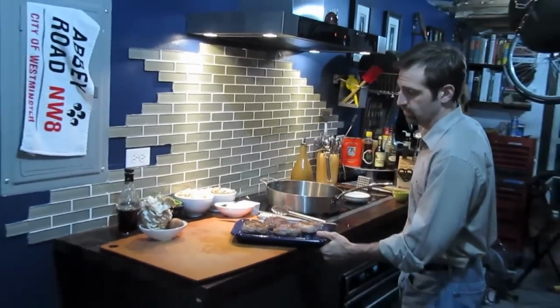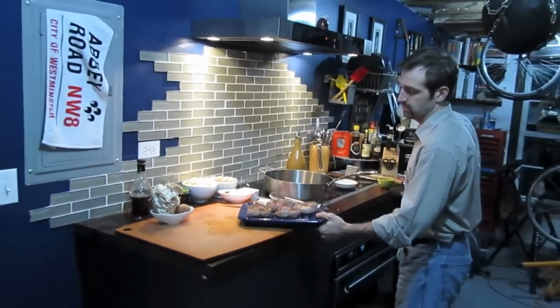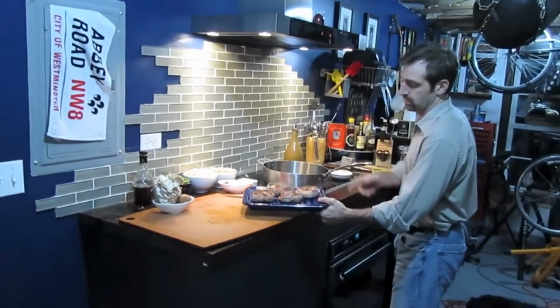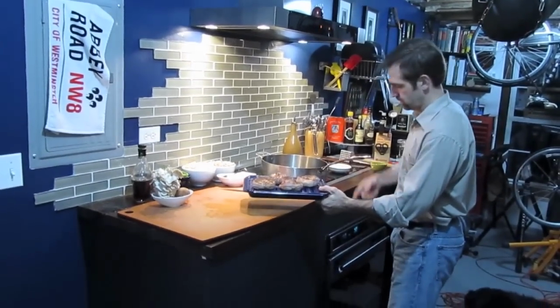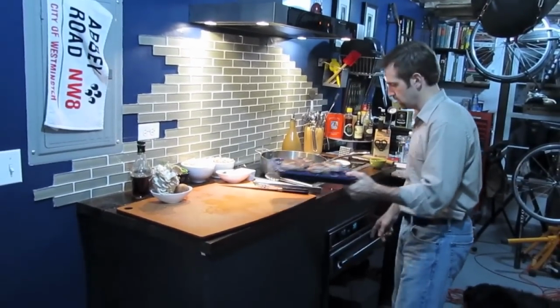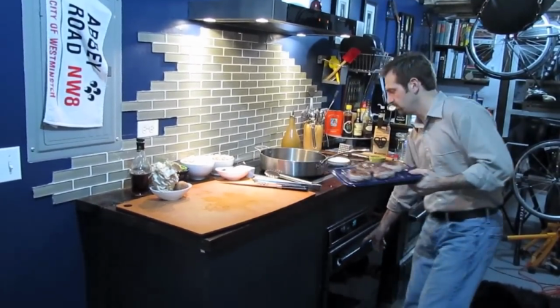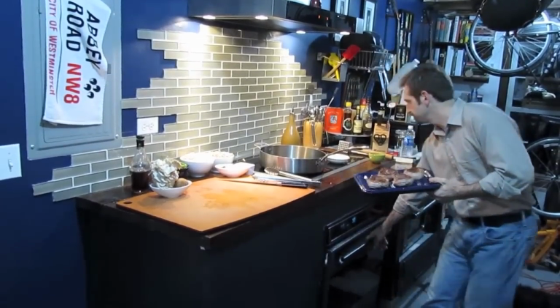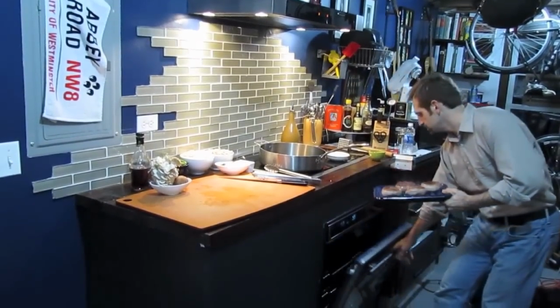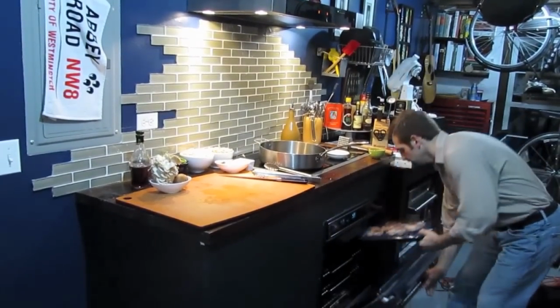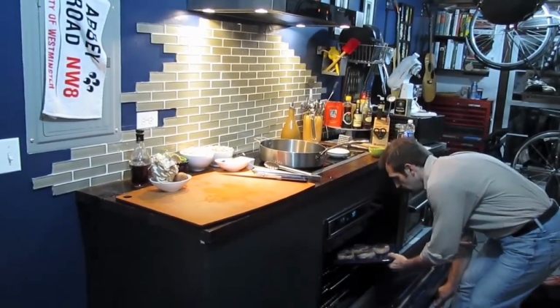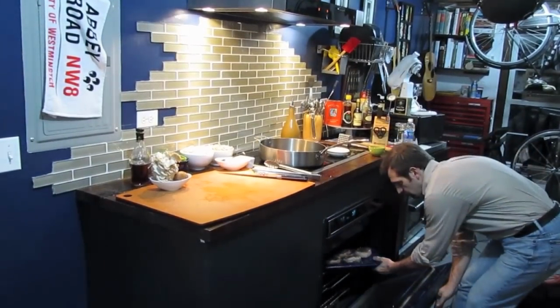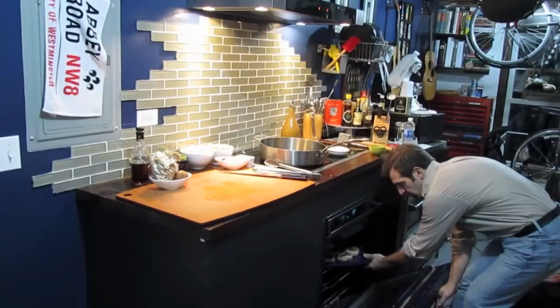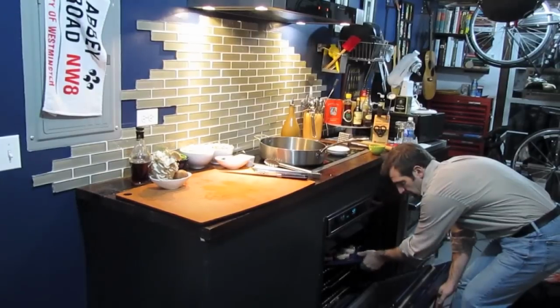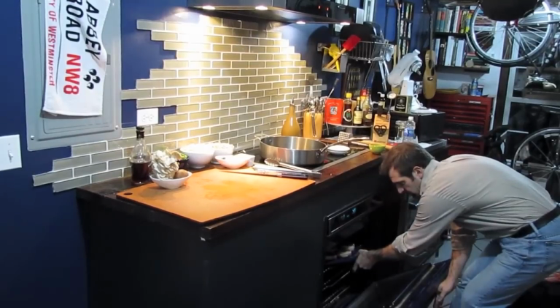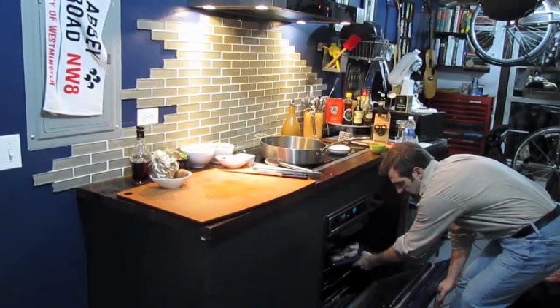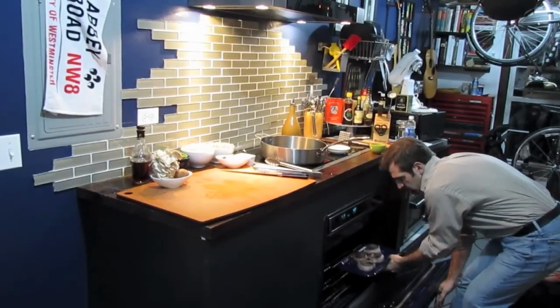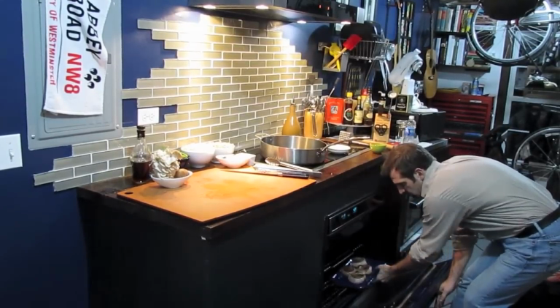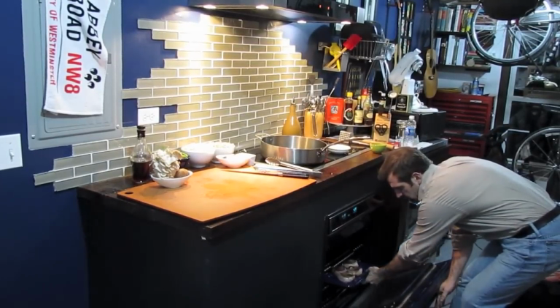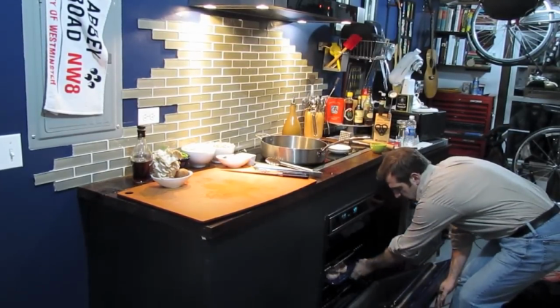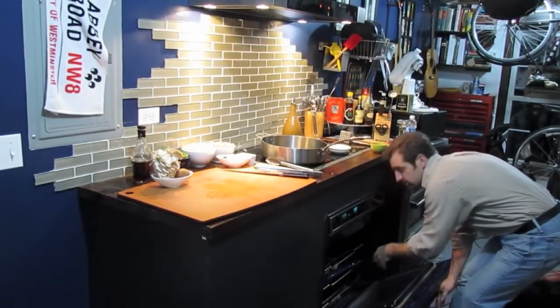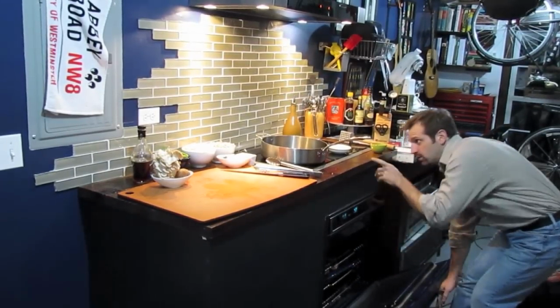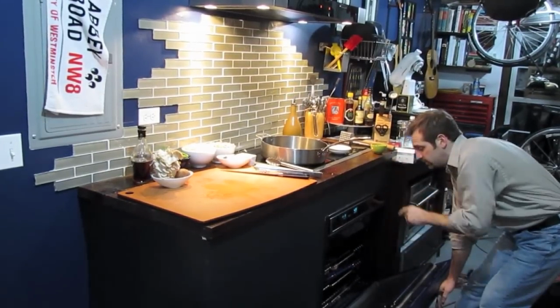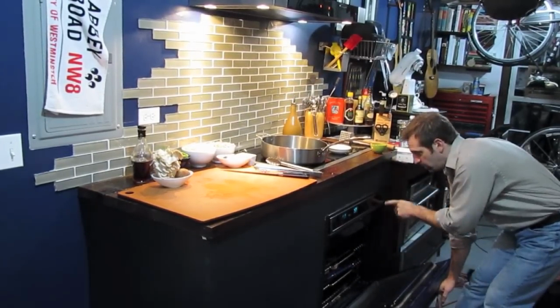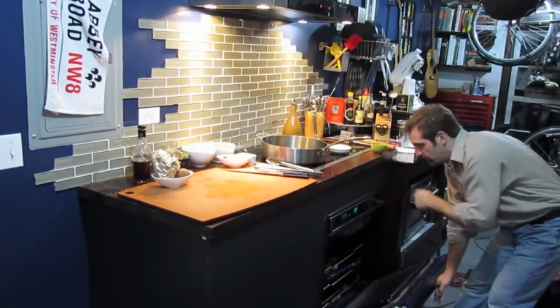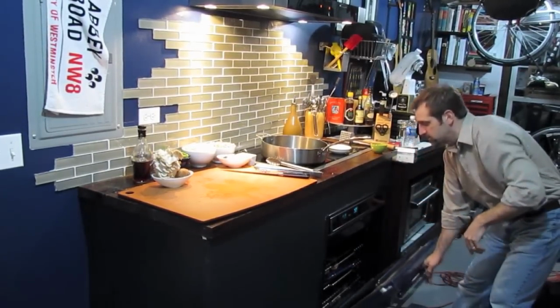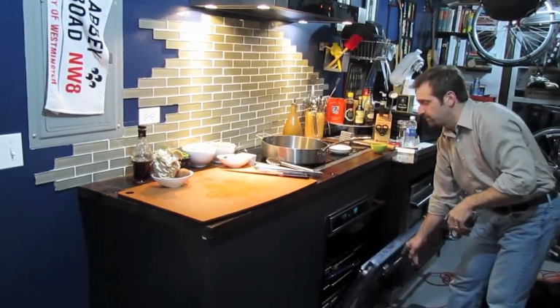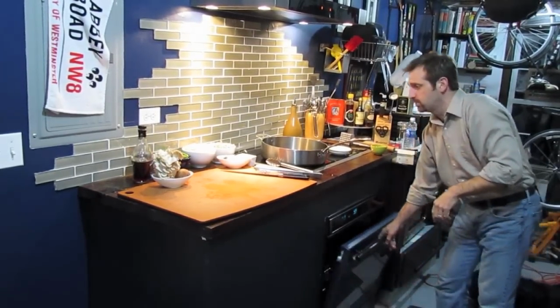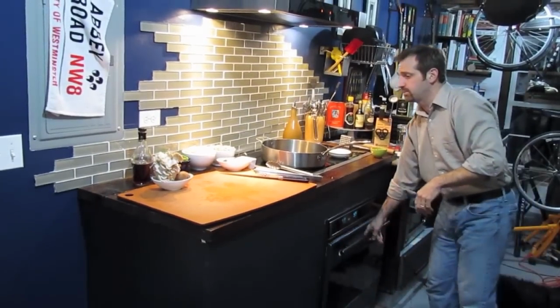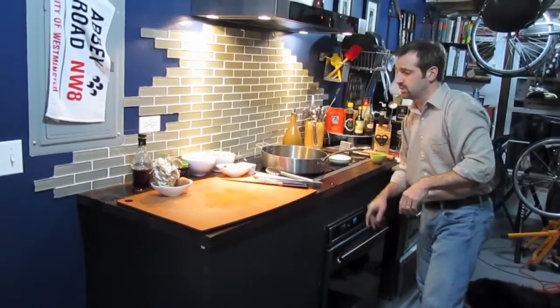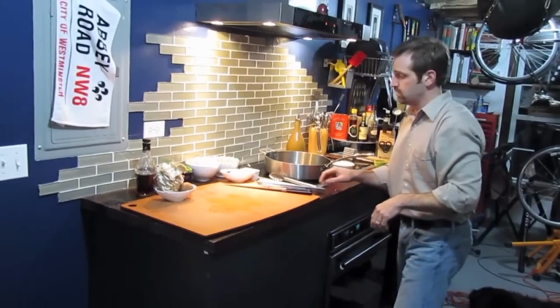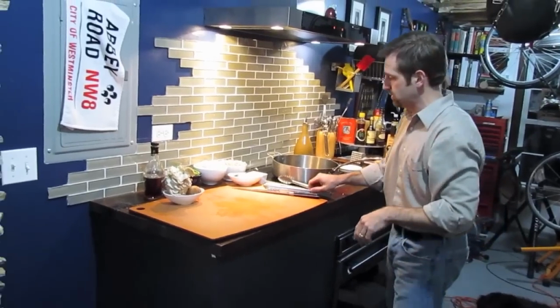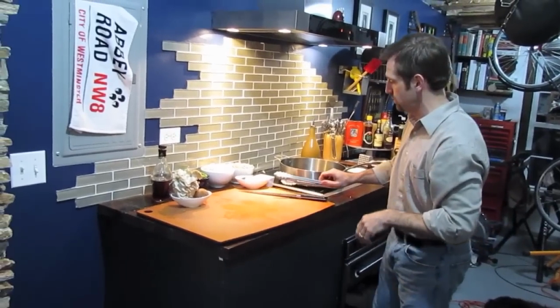Let's get them in the oven. I left my pan still going on the stove, and I had my oven set at 425 degrees on roast mode.